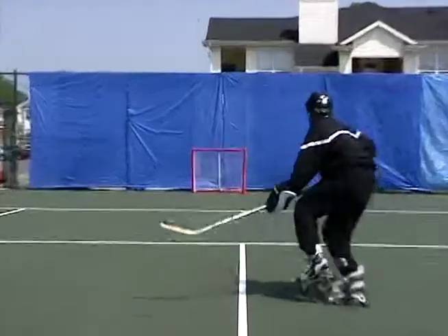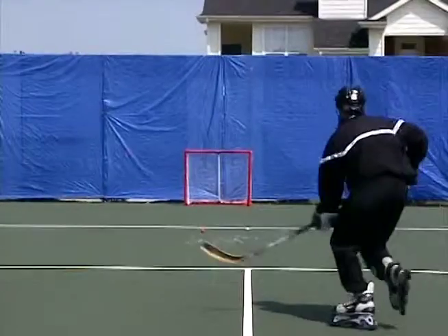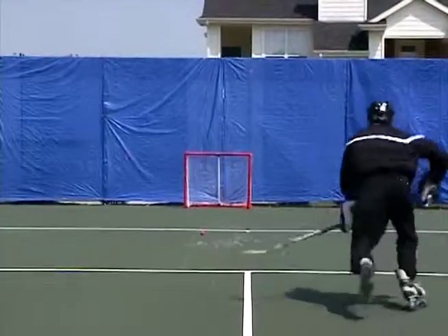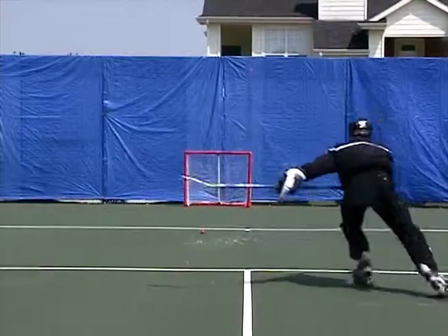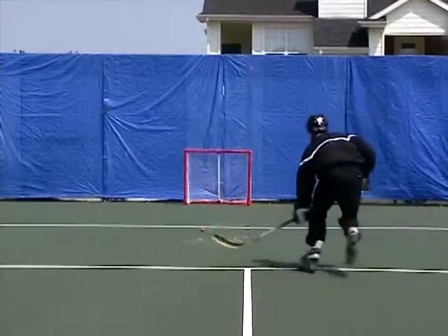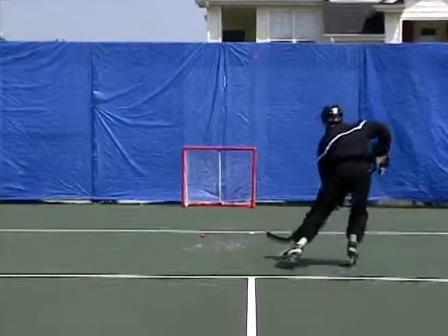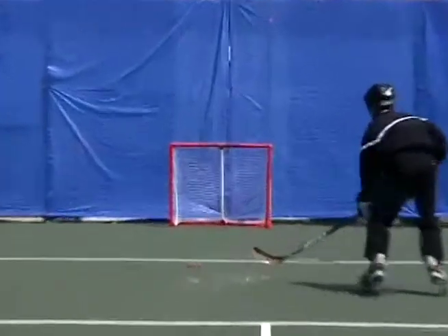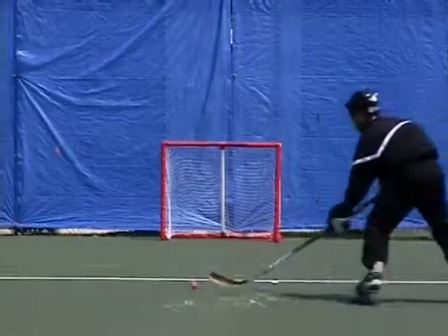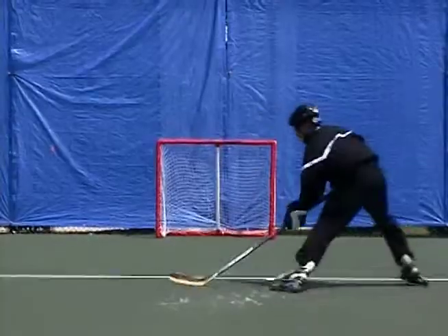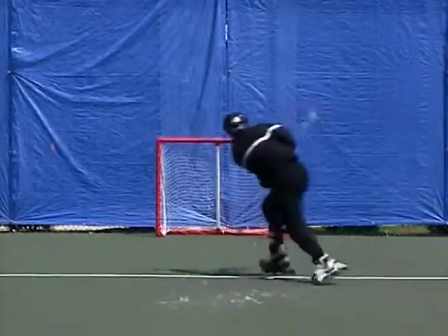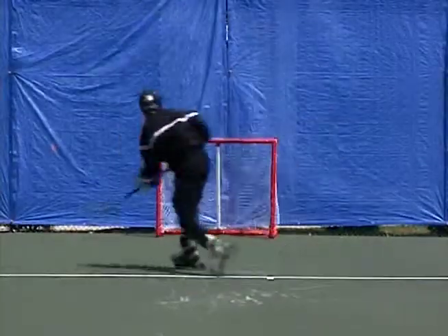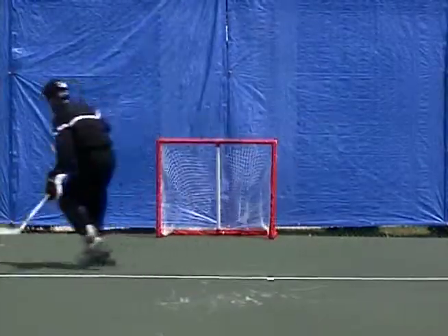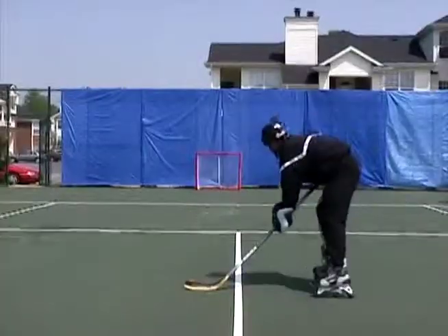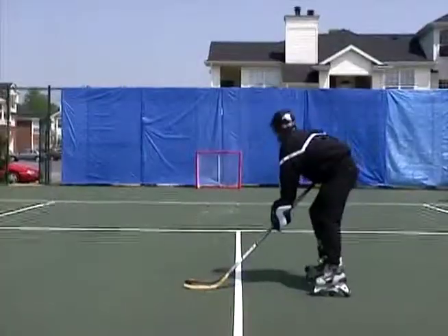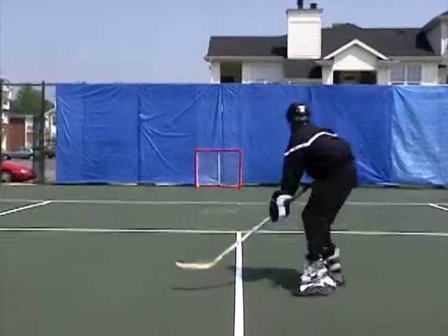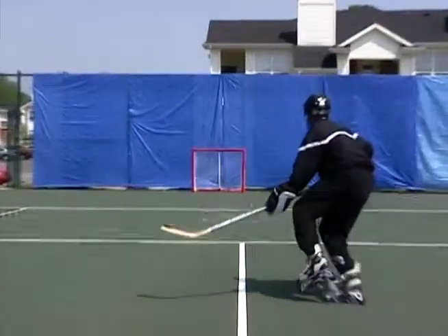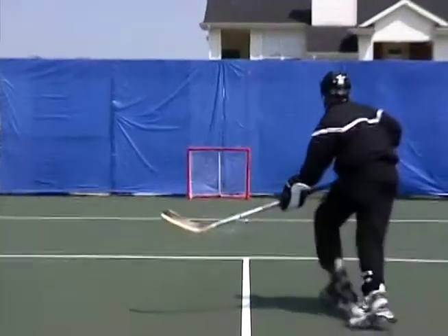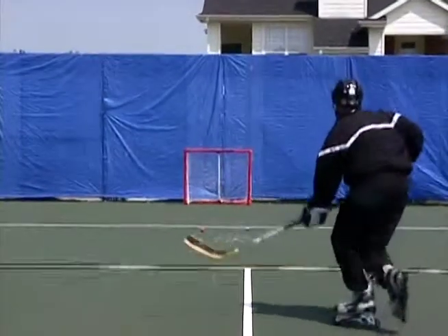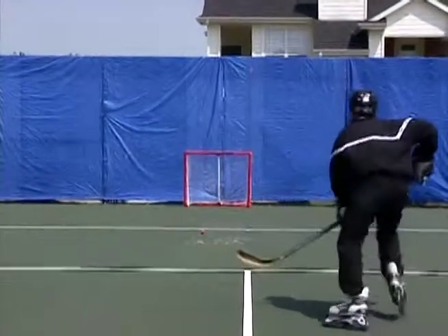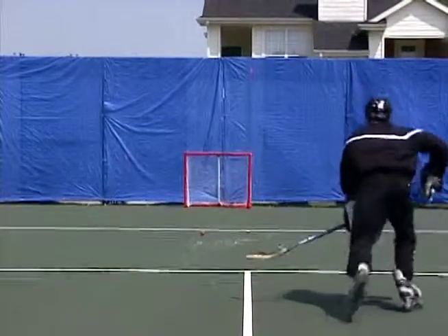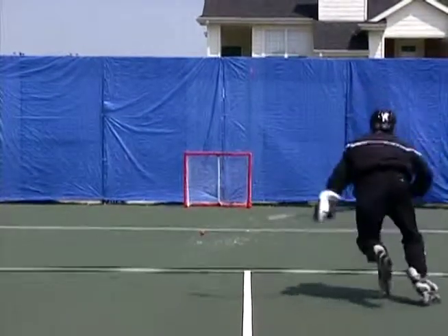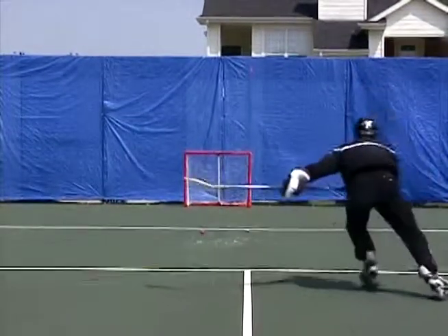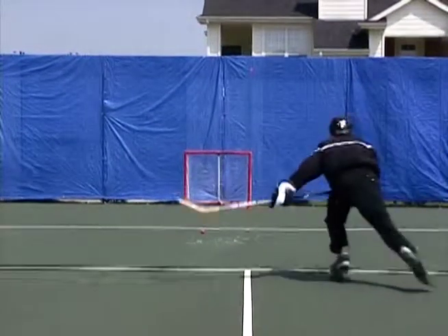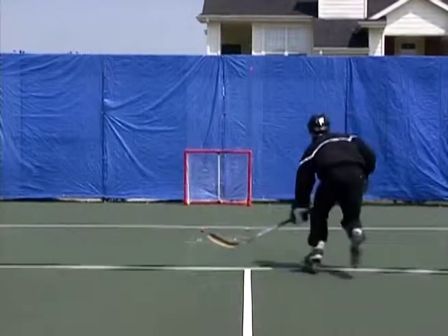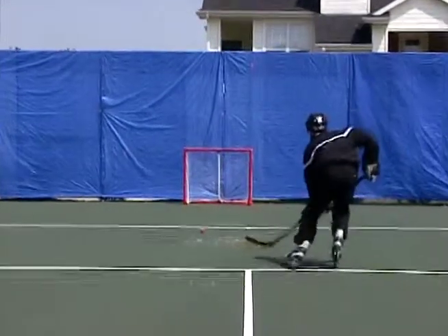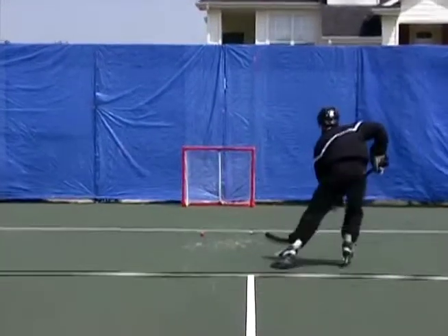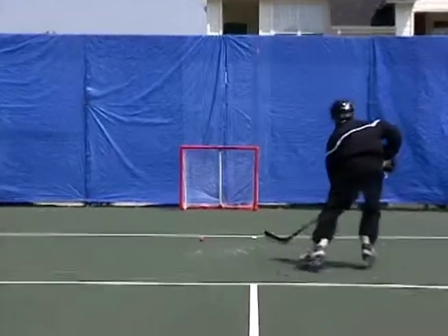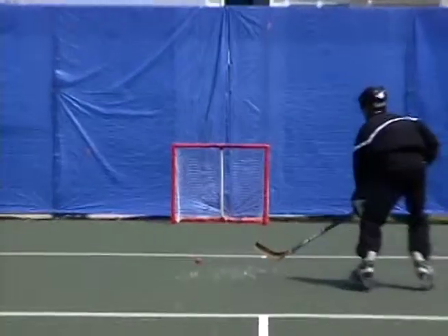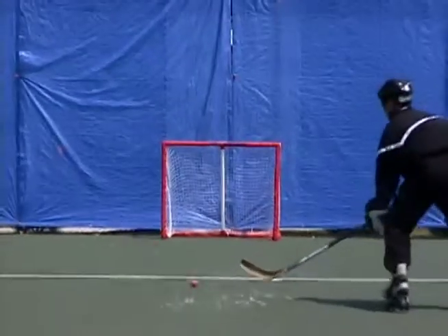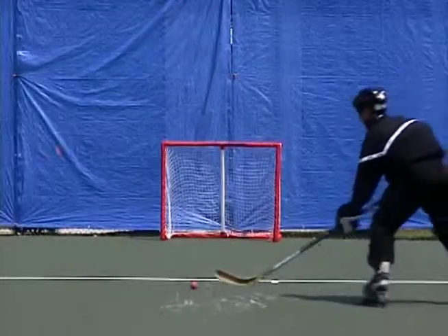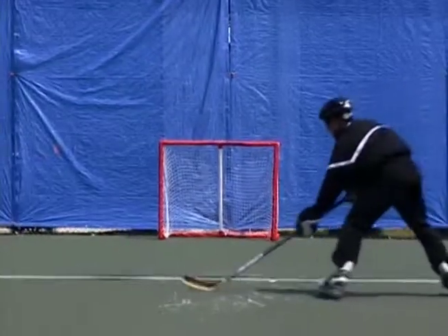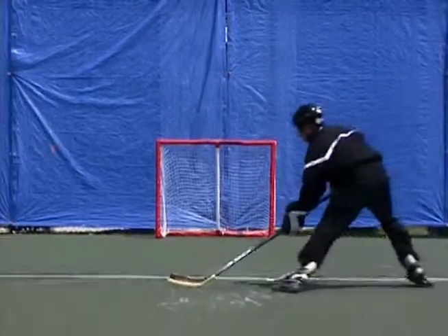Now we're going to do the same thing — we're going to be gliding and shooting high. We're just going to glide up to the puck, we're going to address it, we're going to have our blade closed, and then we're going to open, close, and shoot.